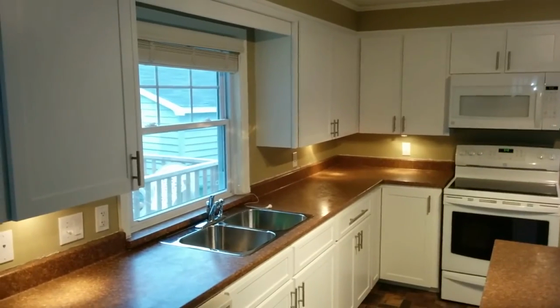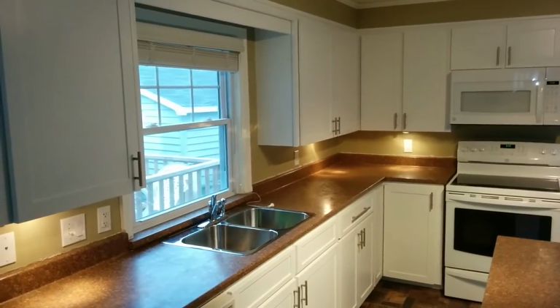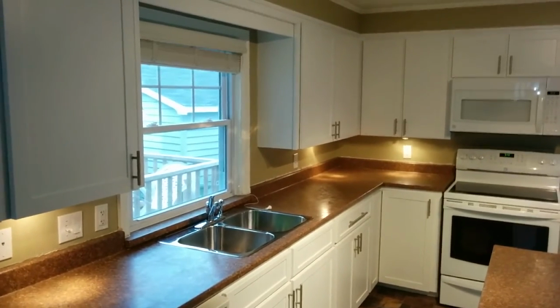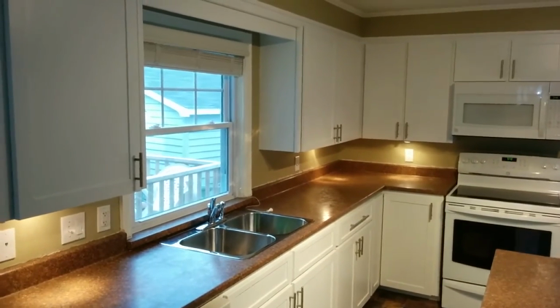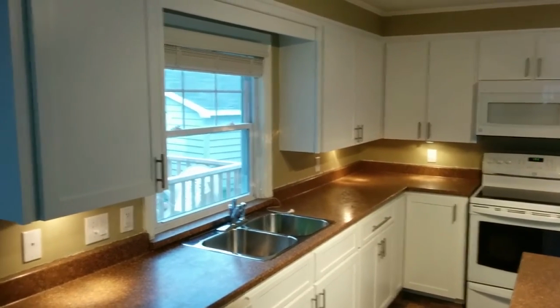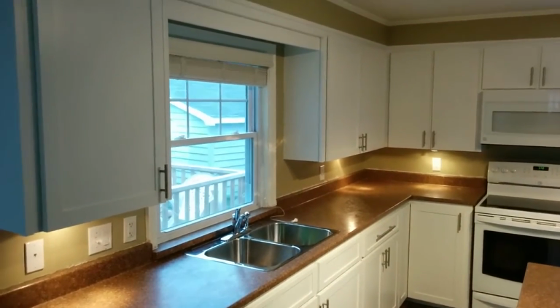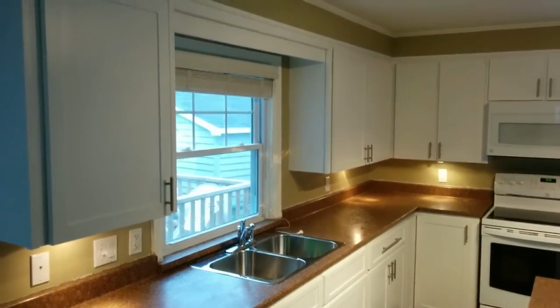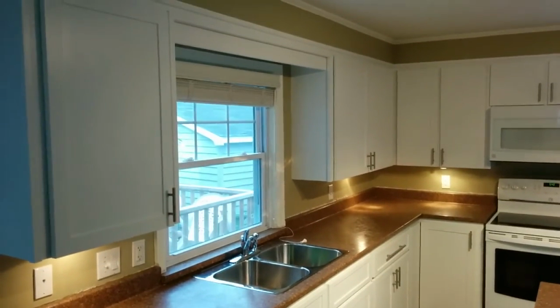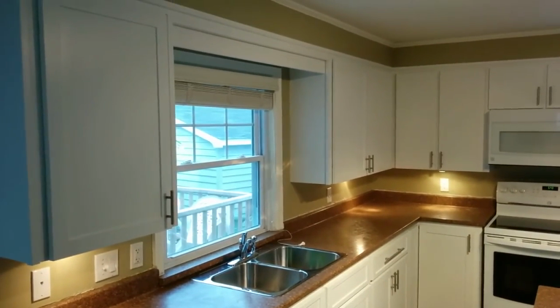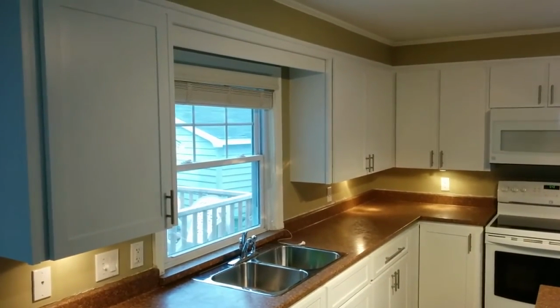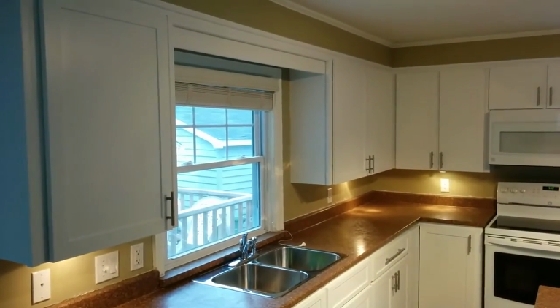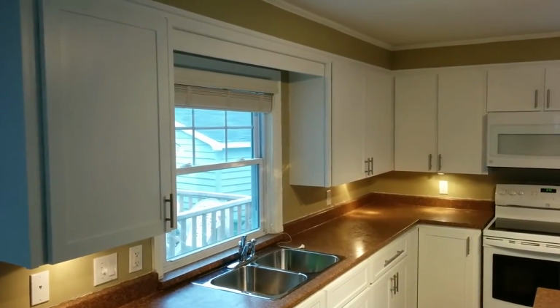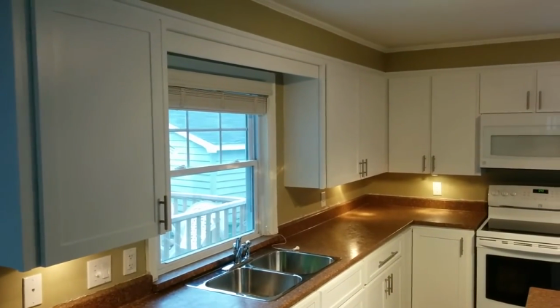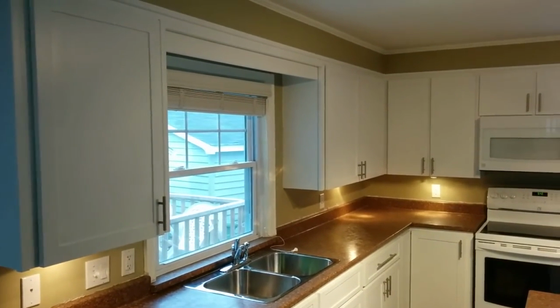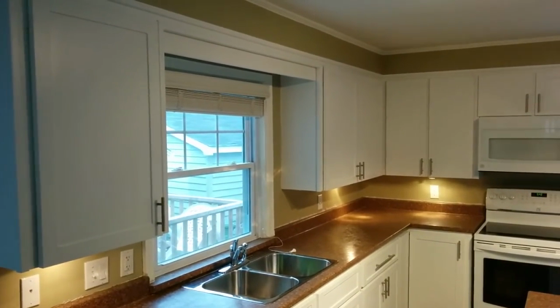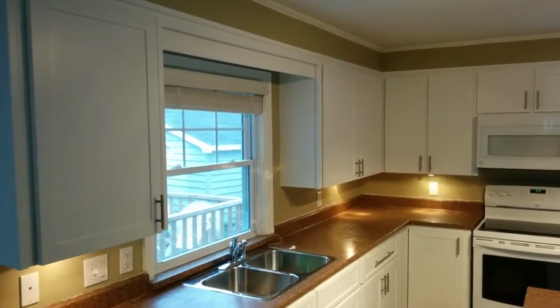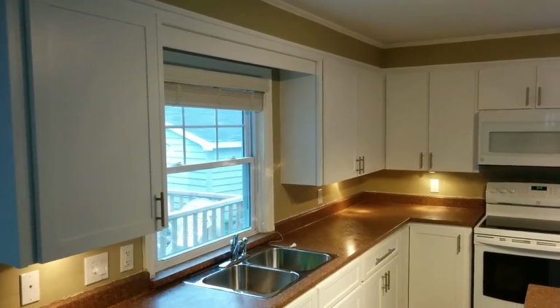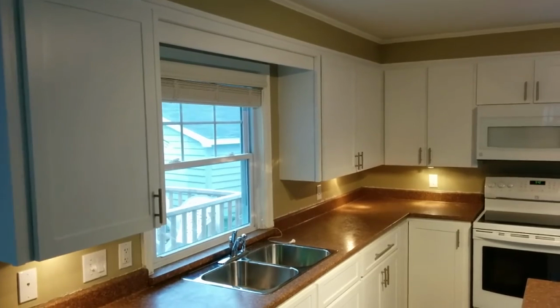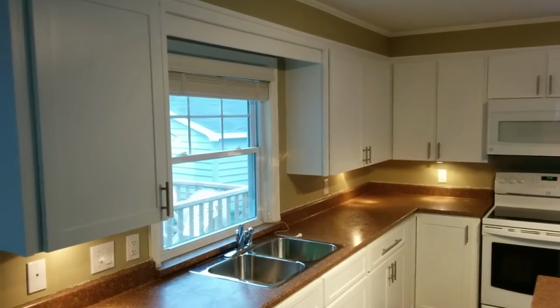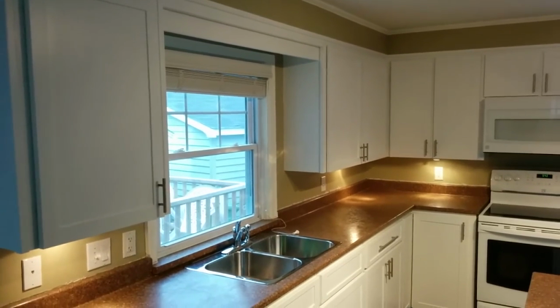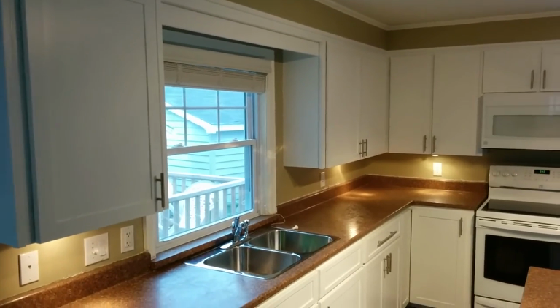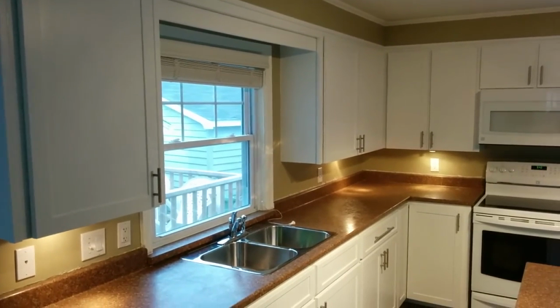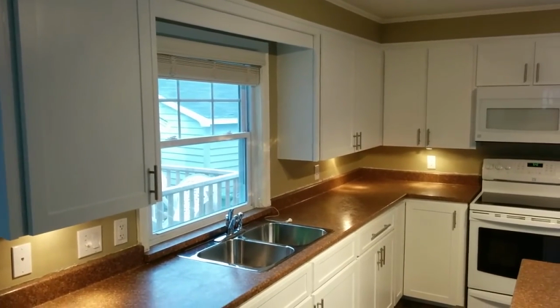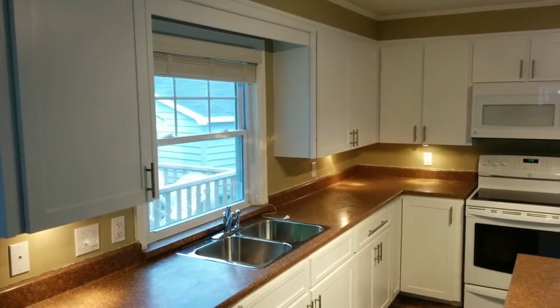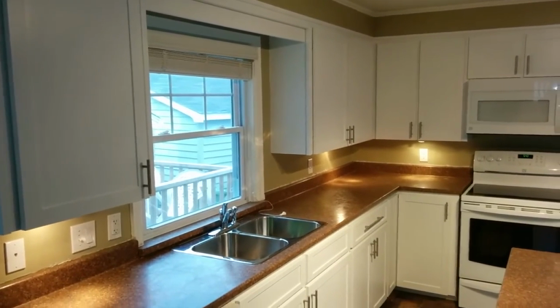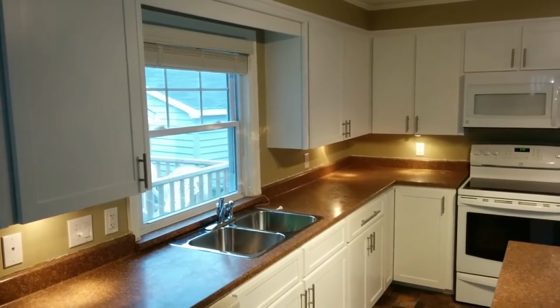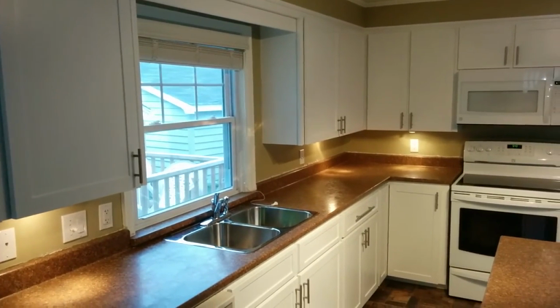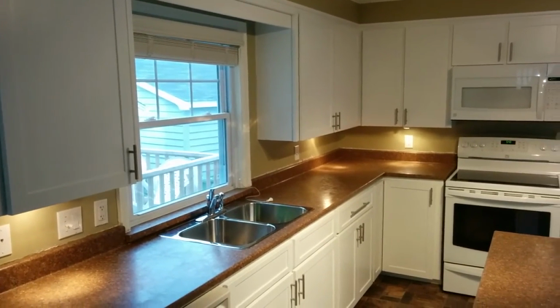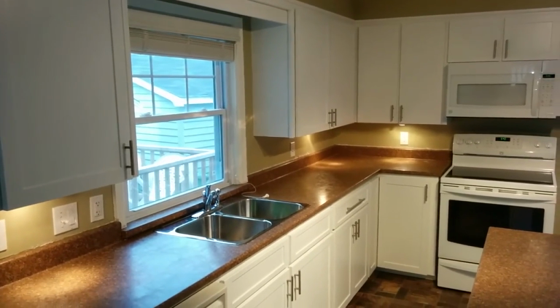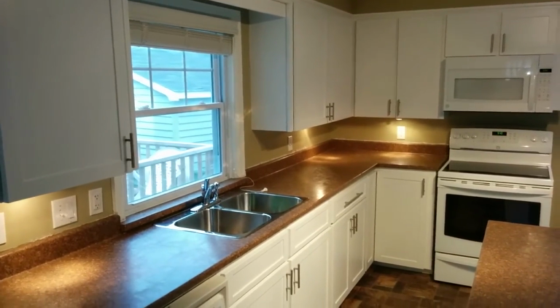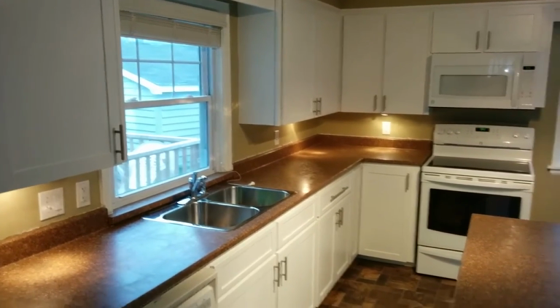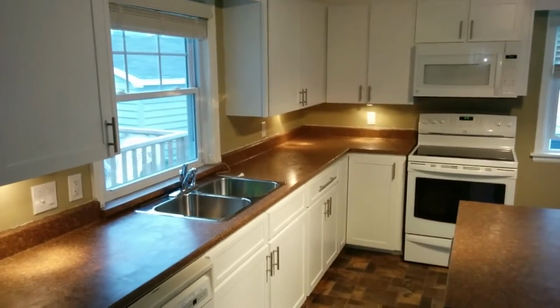Welcome to Kitchen Refacers. We just finished off this white kitchen and if you look at the before pictures you'll see just the work that we did to this kitchen.